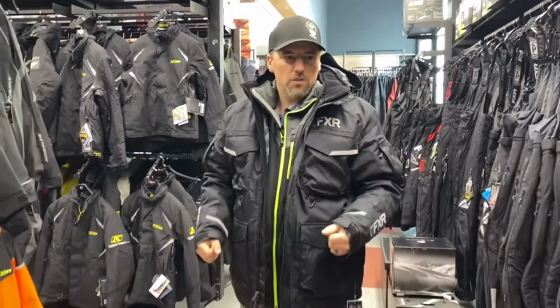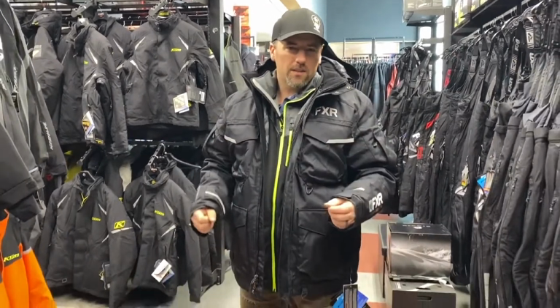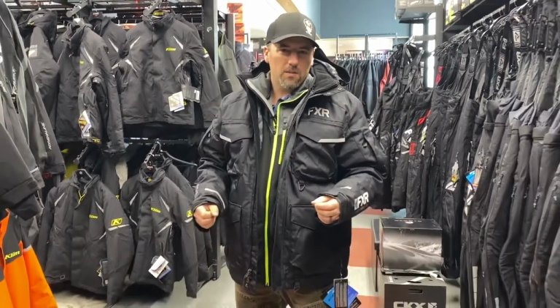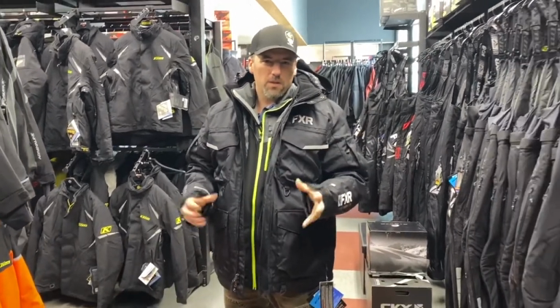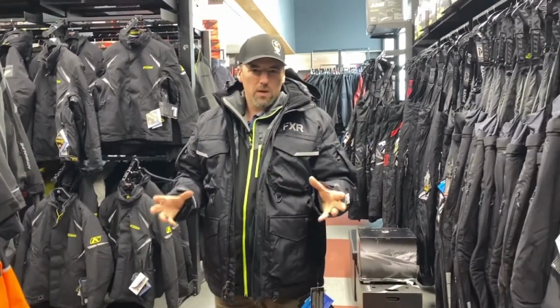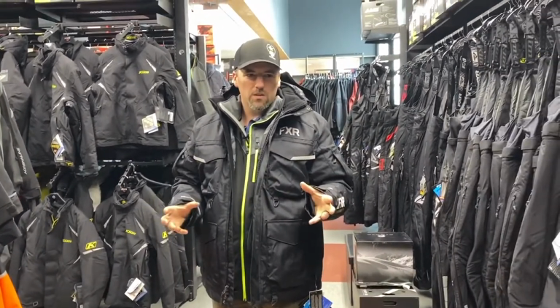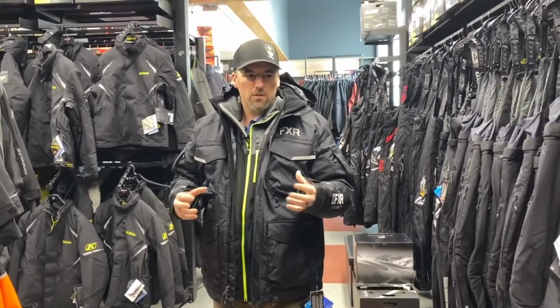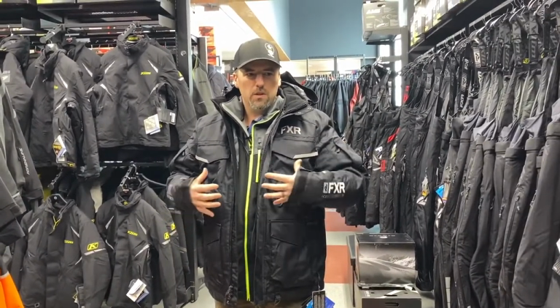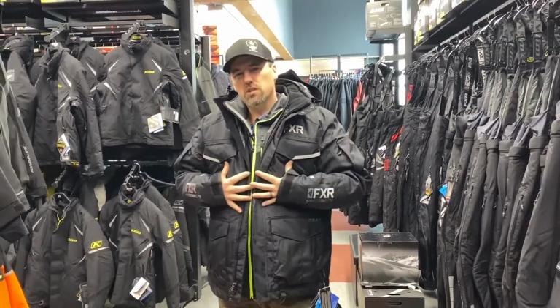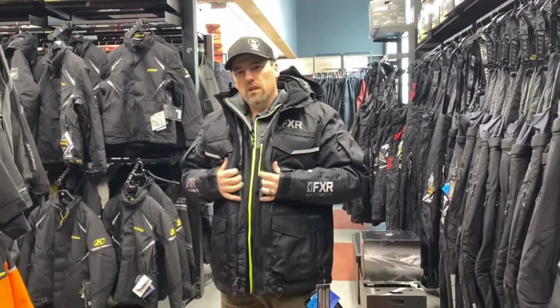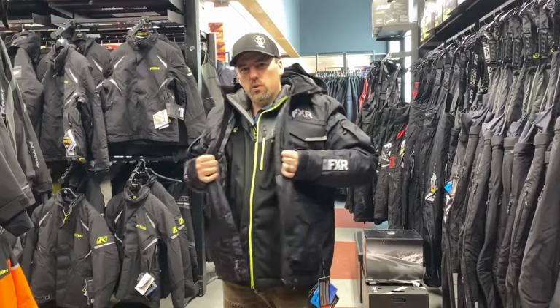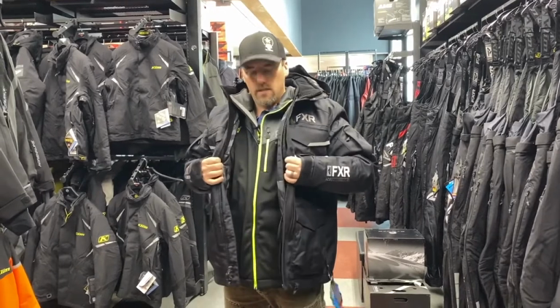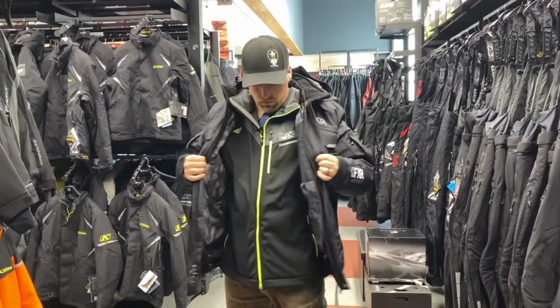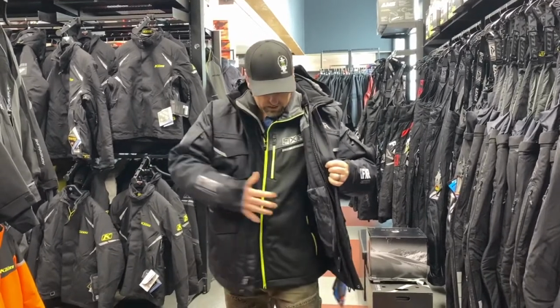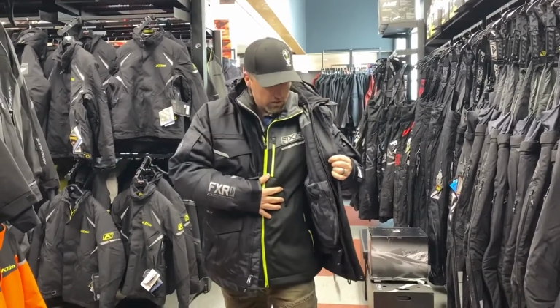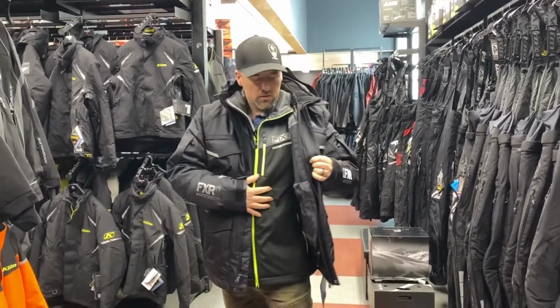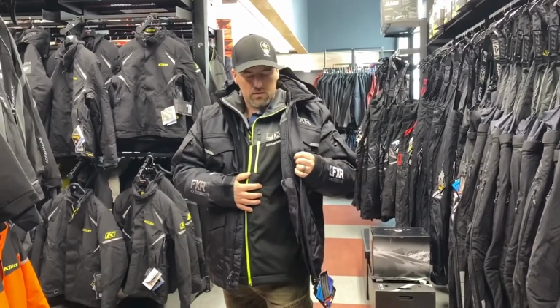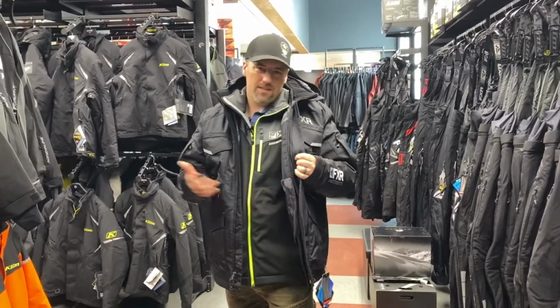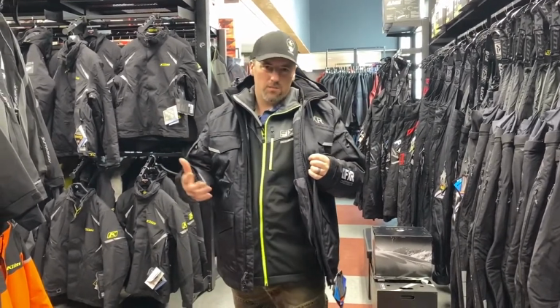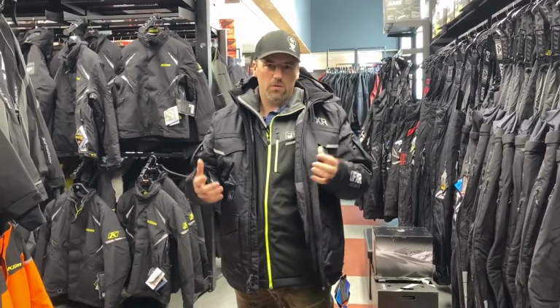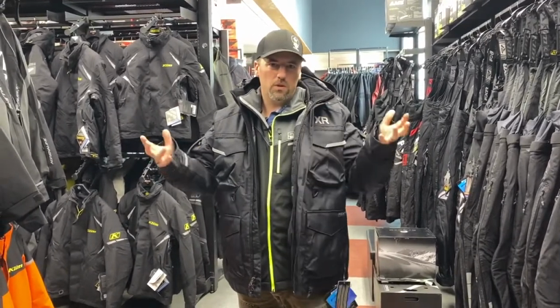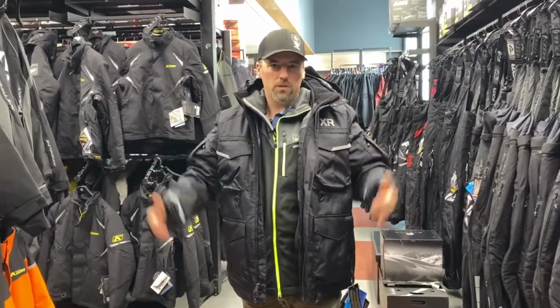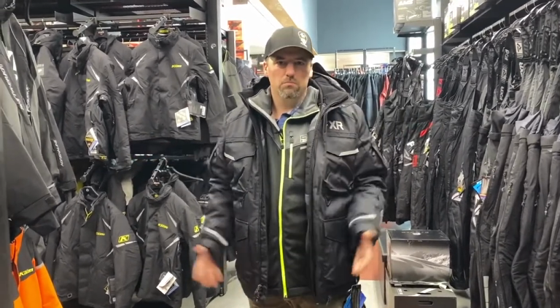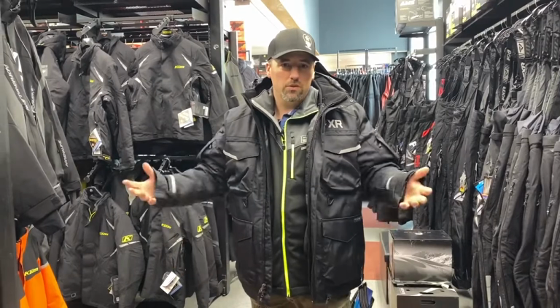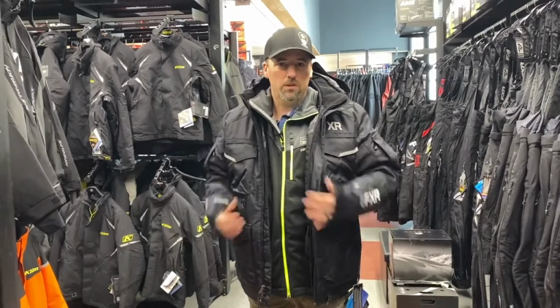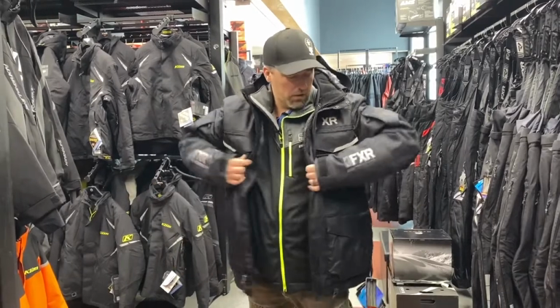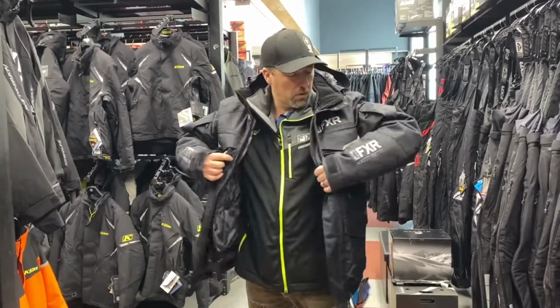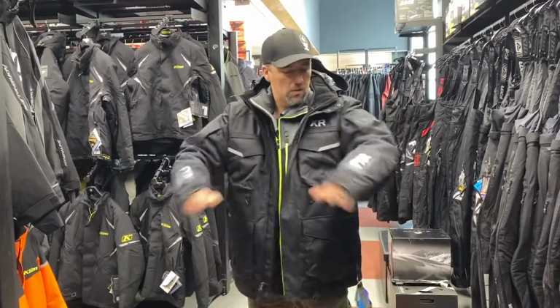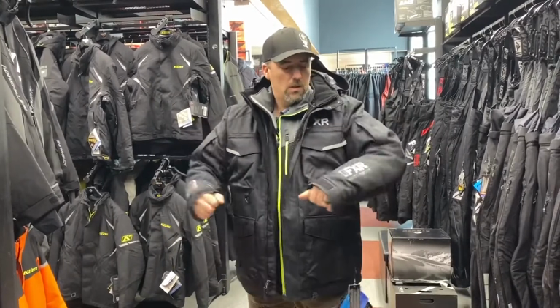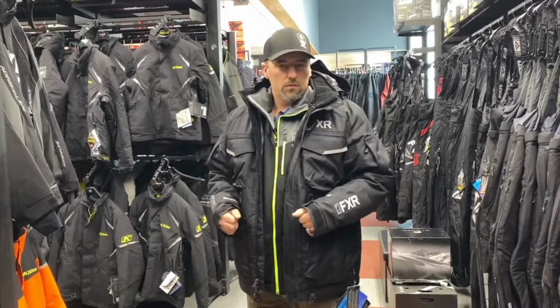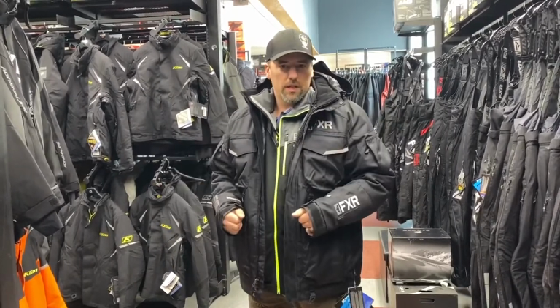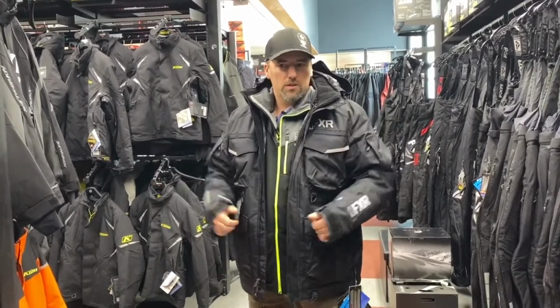It's important to remember to upsize your jacket a little bit from what you might normally wear. I normally wear a large, so I go to an XL so I can fit some extra layers underneath. It gets to 50 below, and if you're out there, you're going to be cold, so you want room for those extra layers.